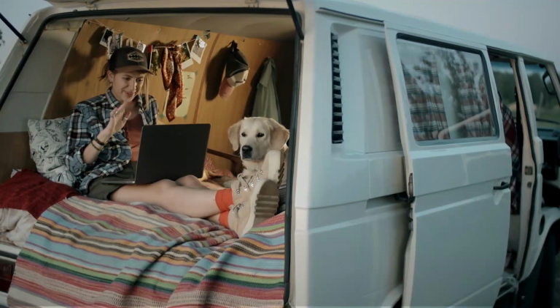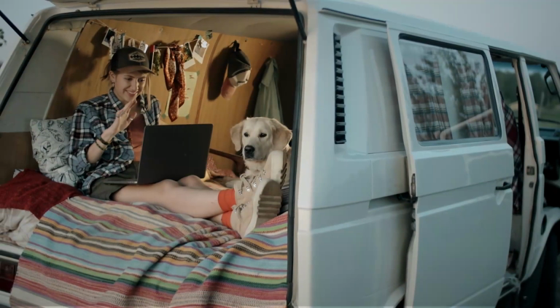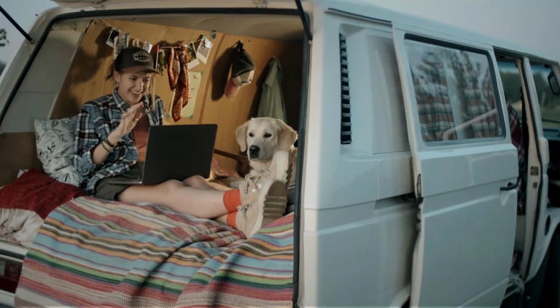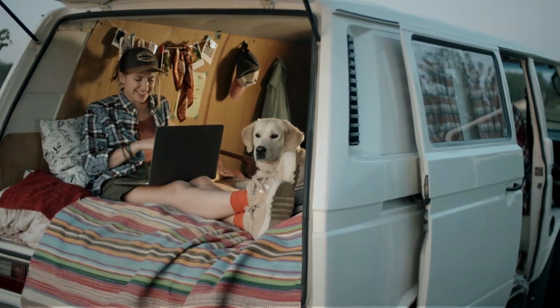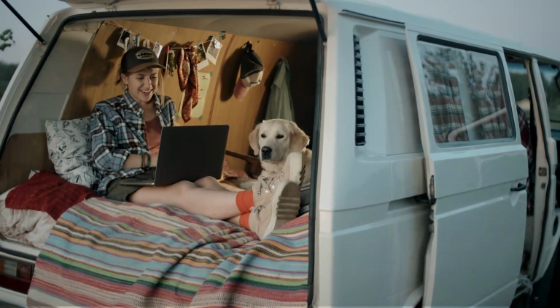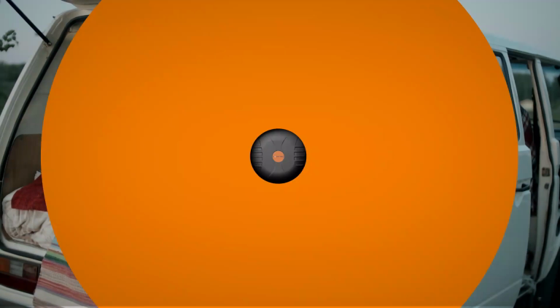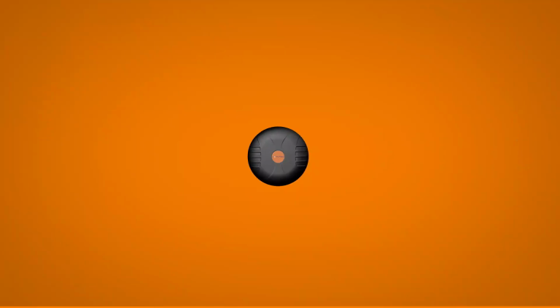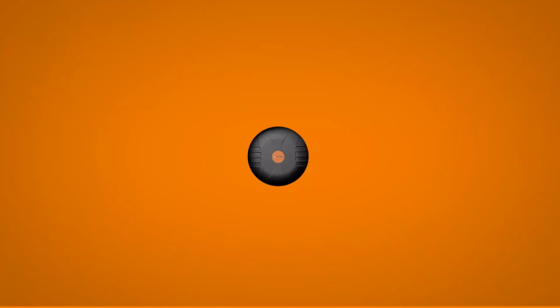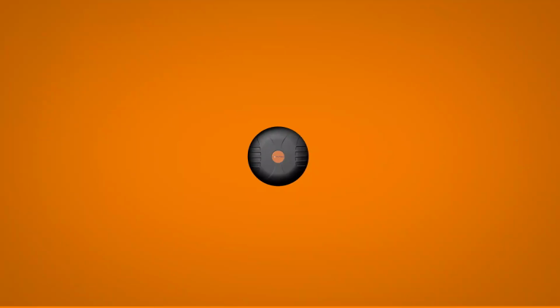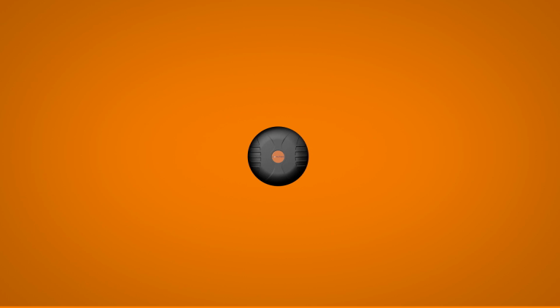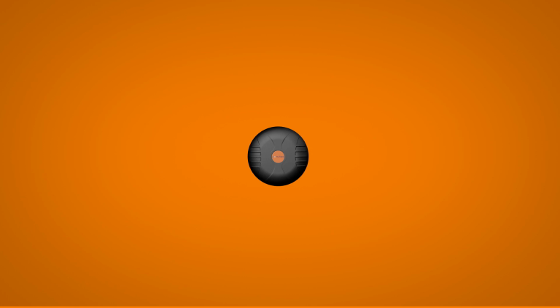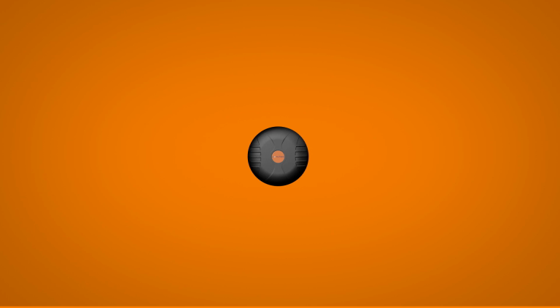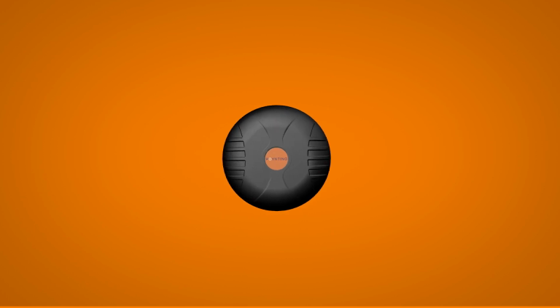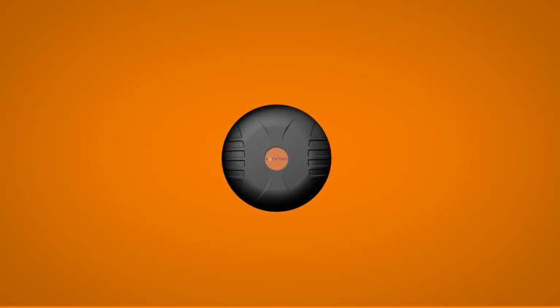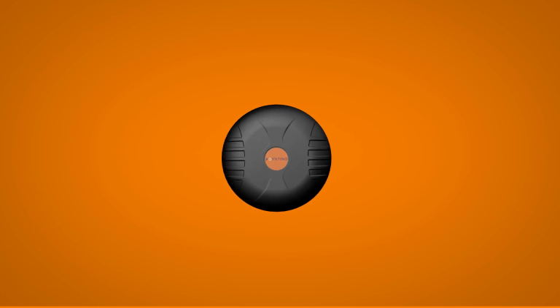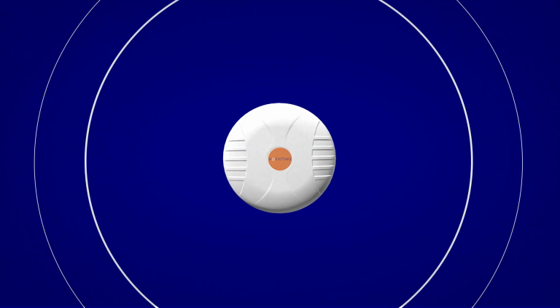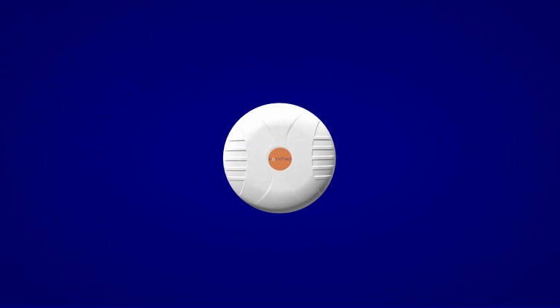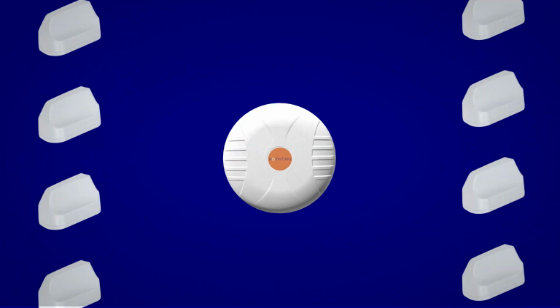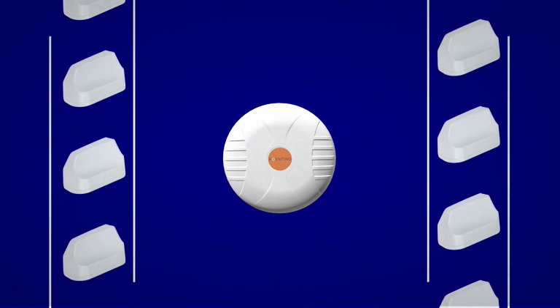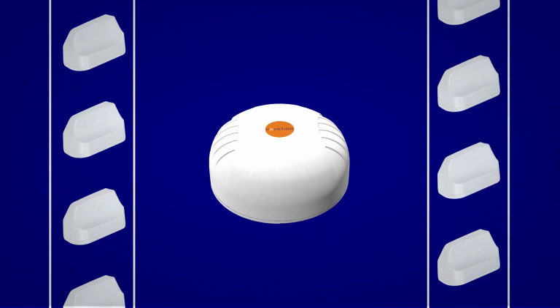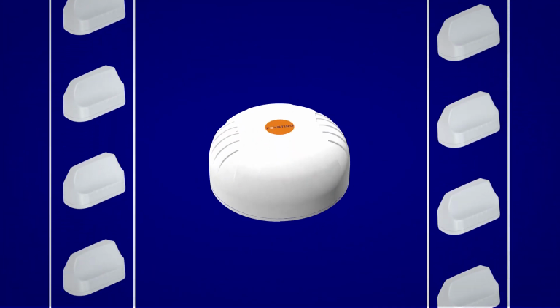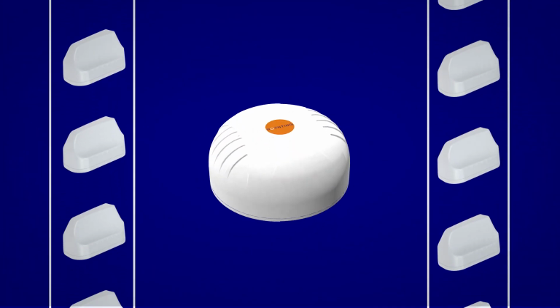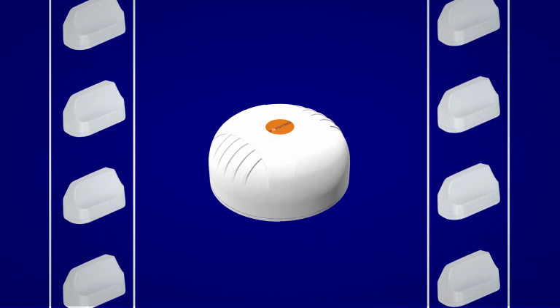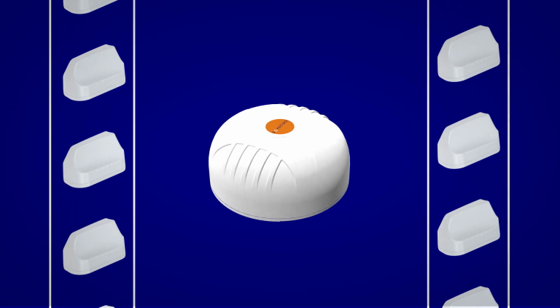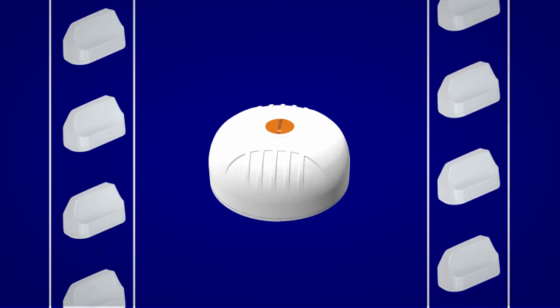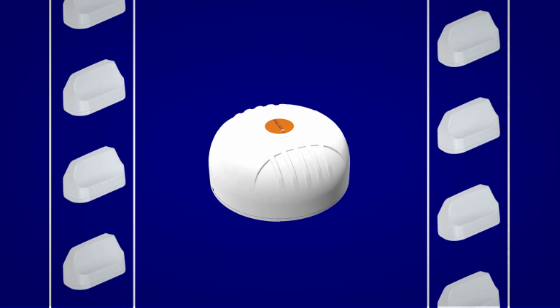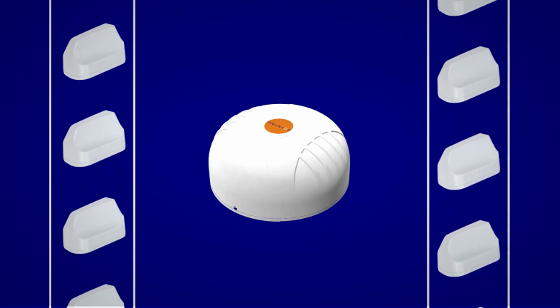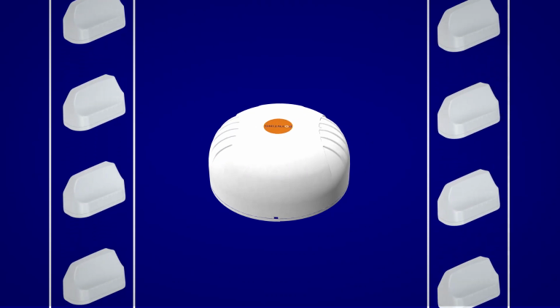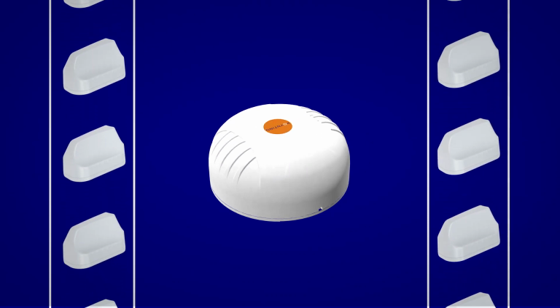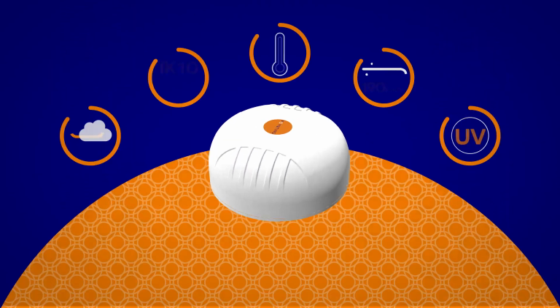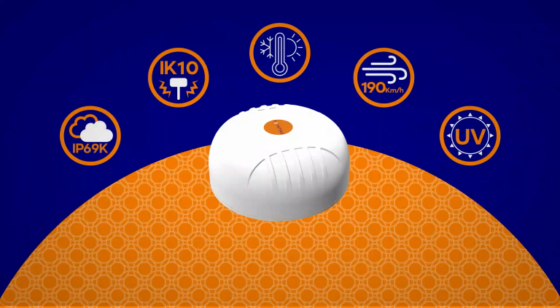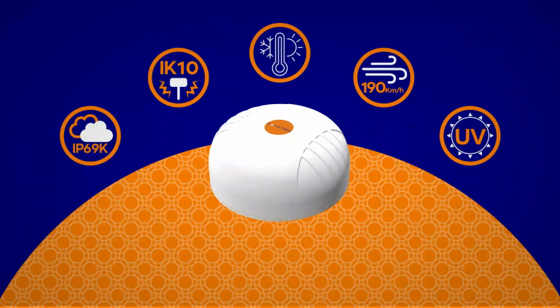Sometimes bigger is better, like with our MIMO 4. It has the power of our MIMO antenna range, with the ergonomic, condensed and rugged shape of our puck antennas.